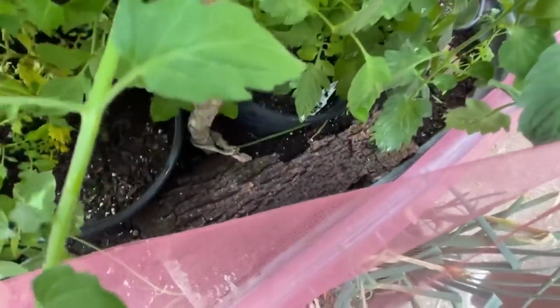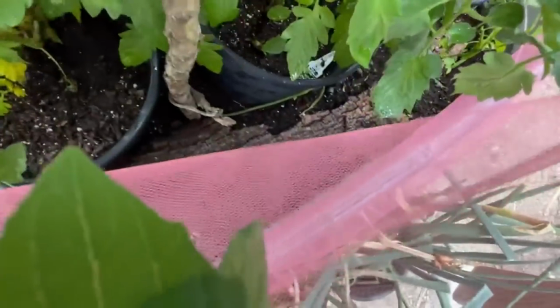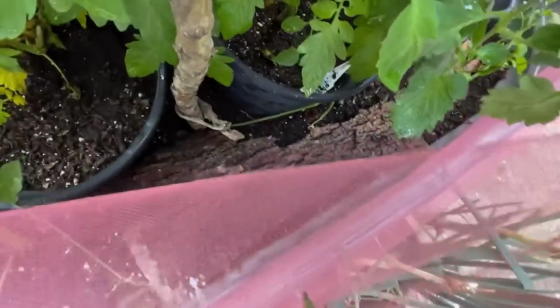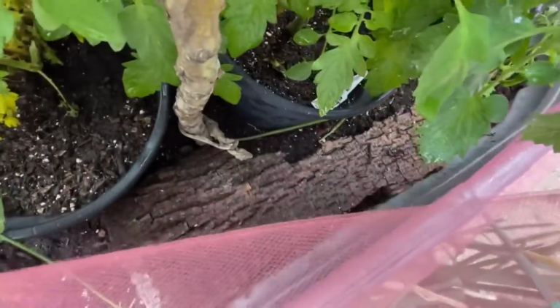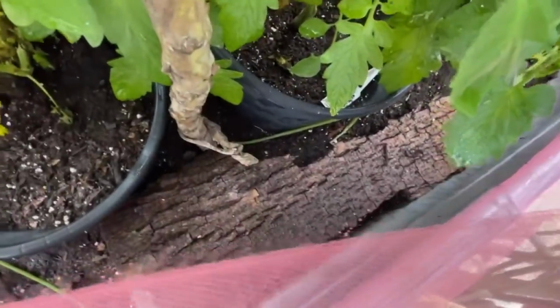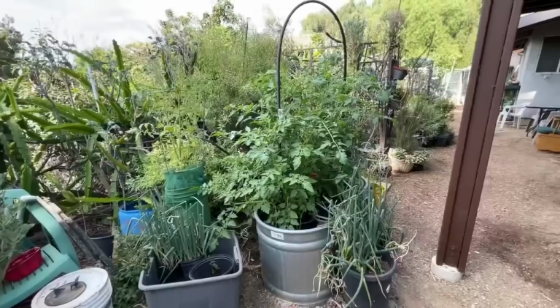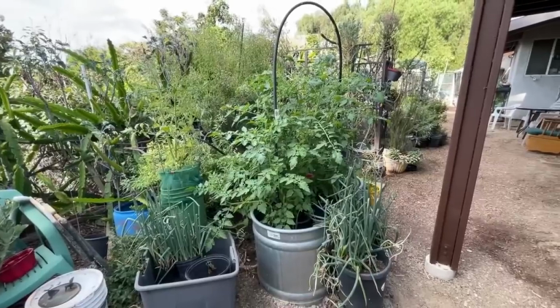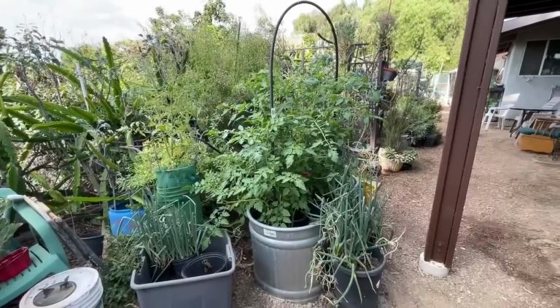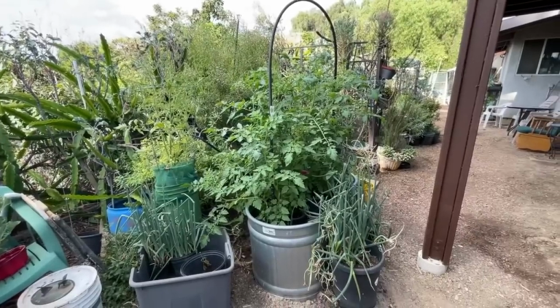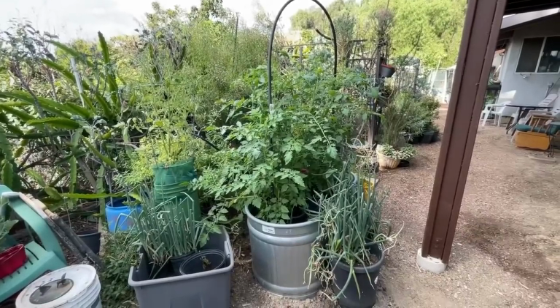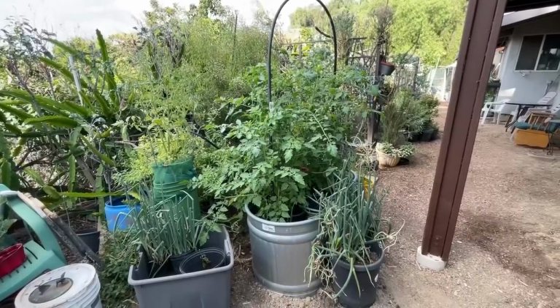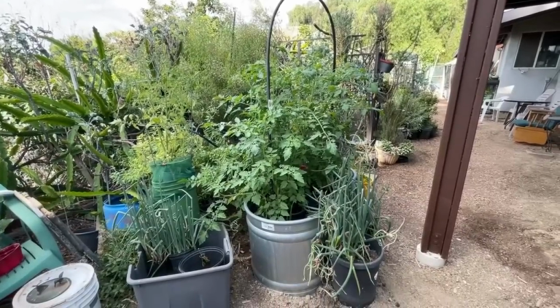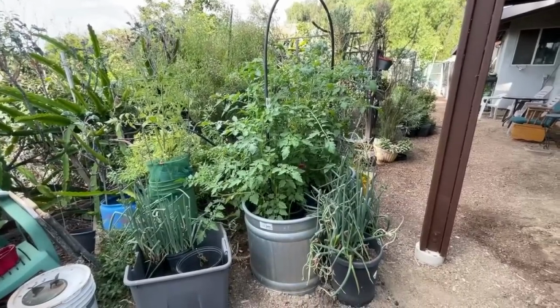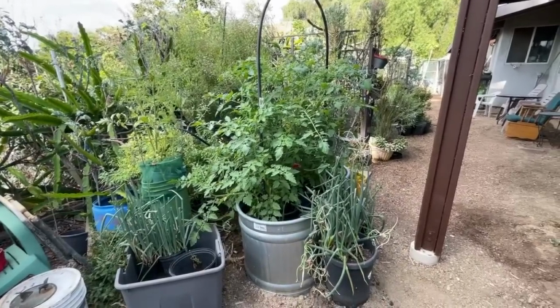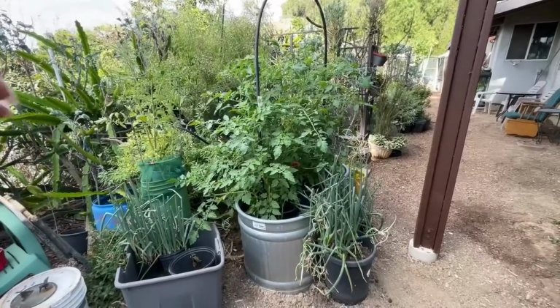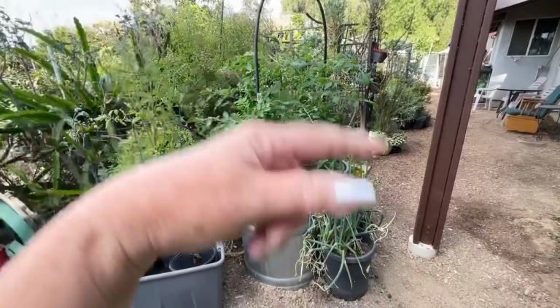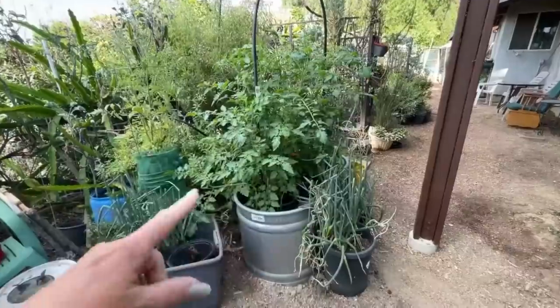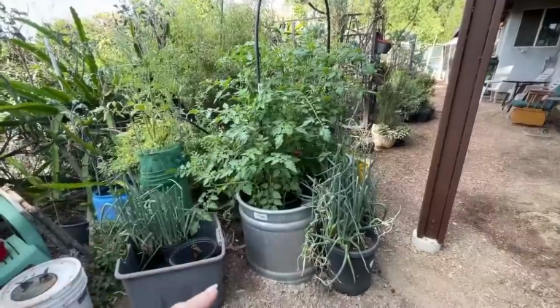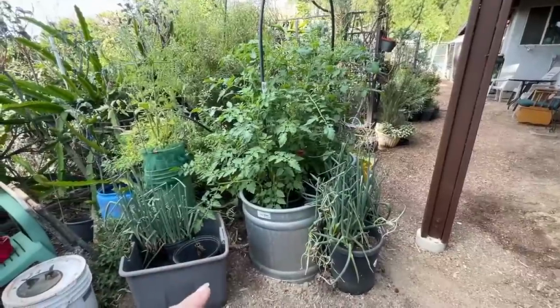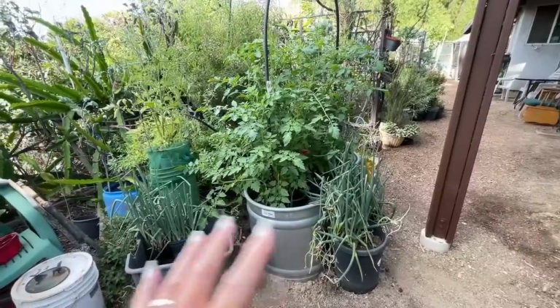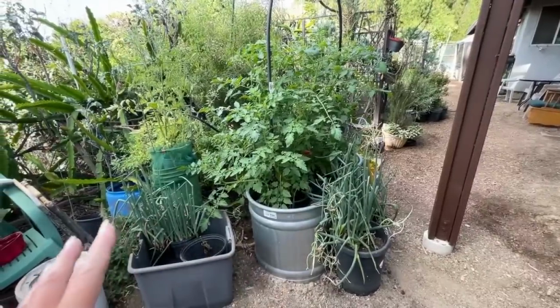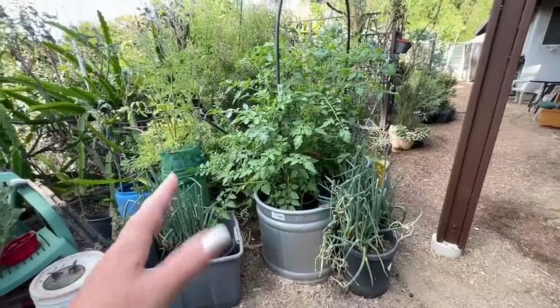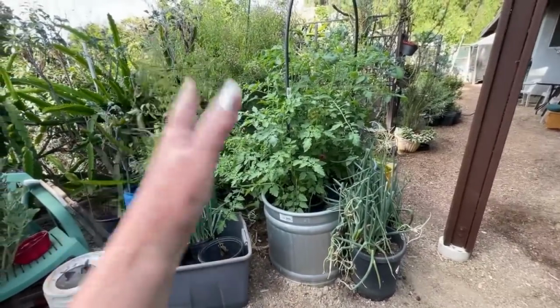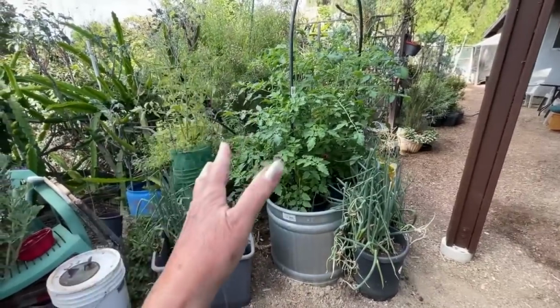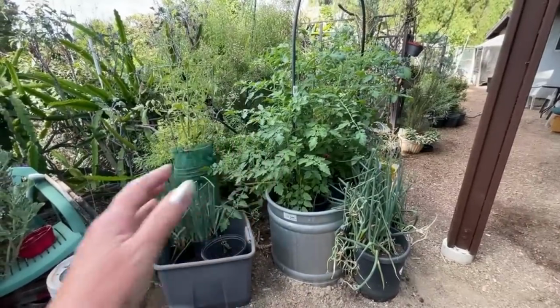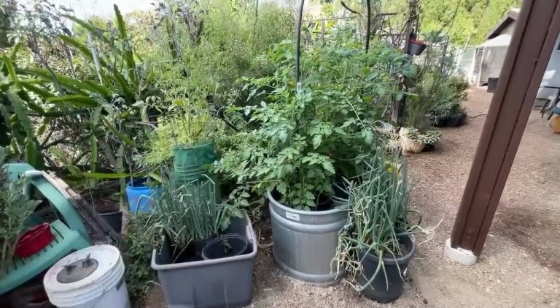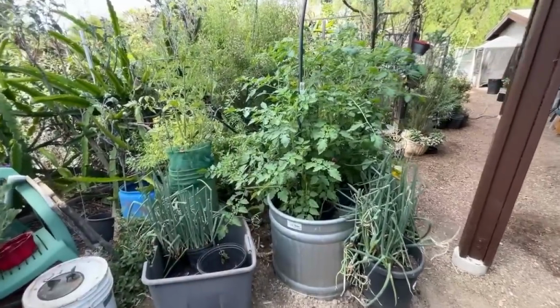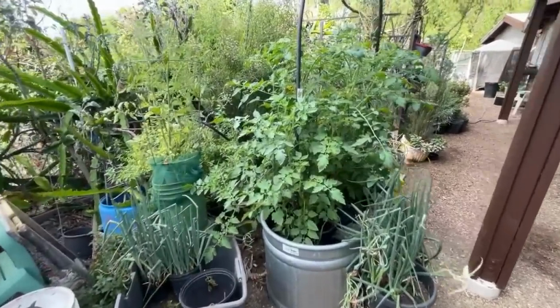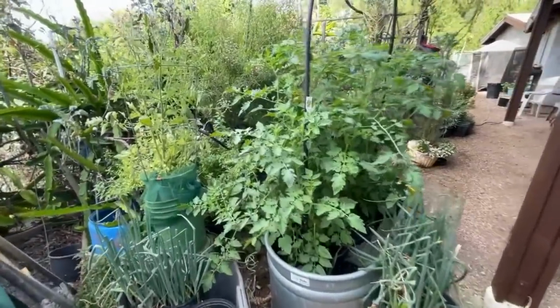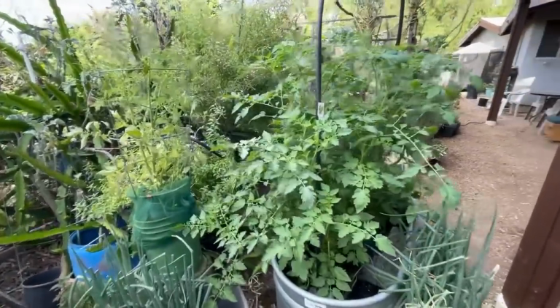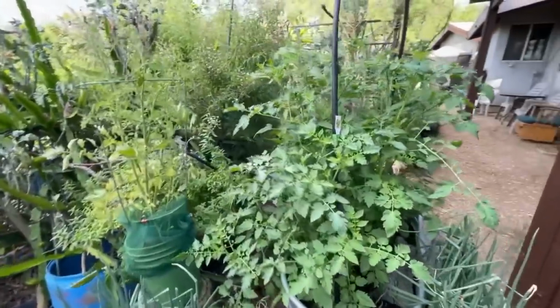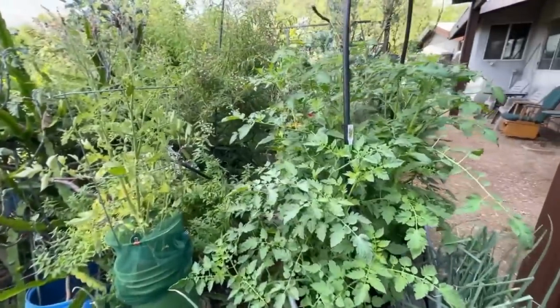But right now, this is set up for pests — all kinds of pests. So I'm going to get some tulle around that, then trim it back really good, and we'll see how that goes.